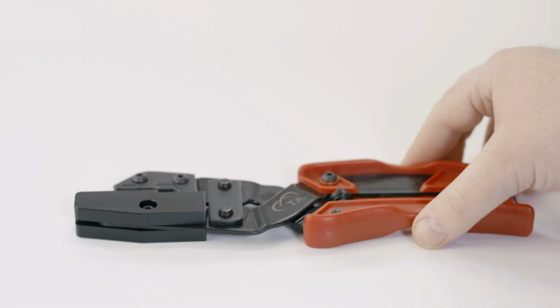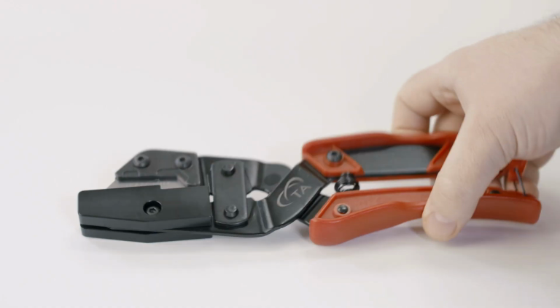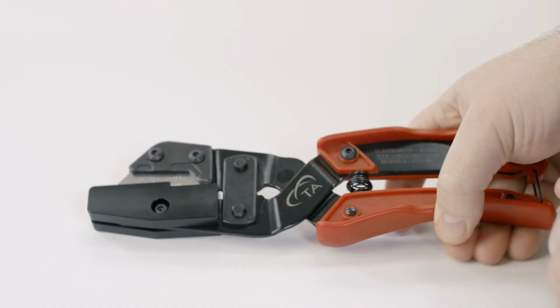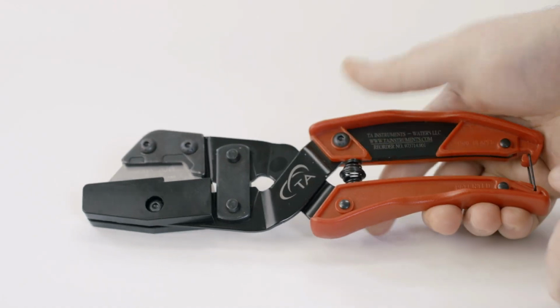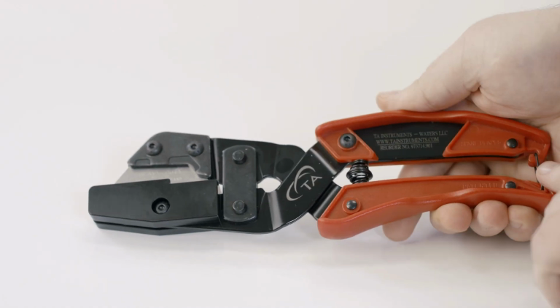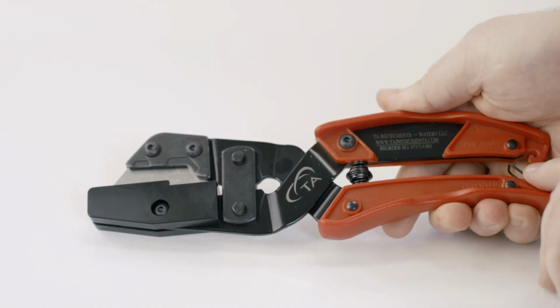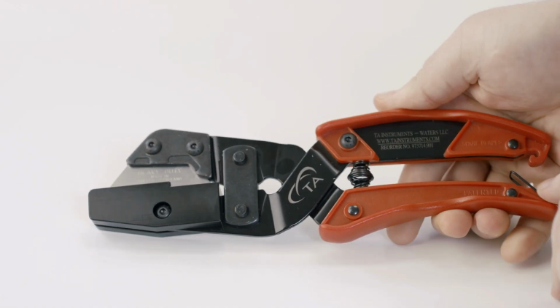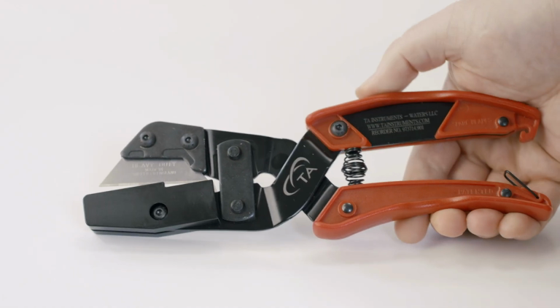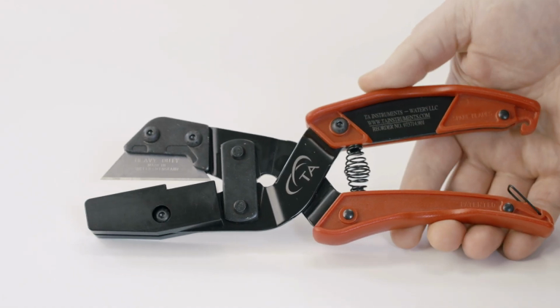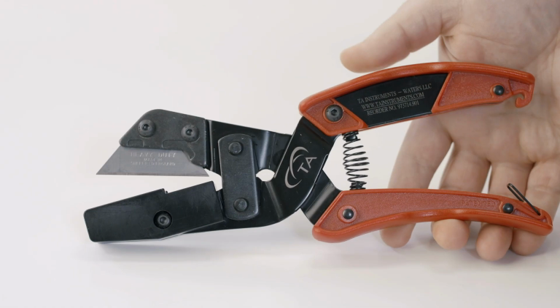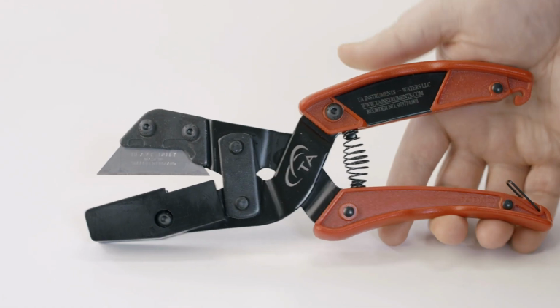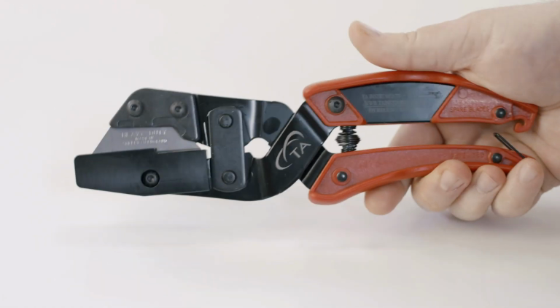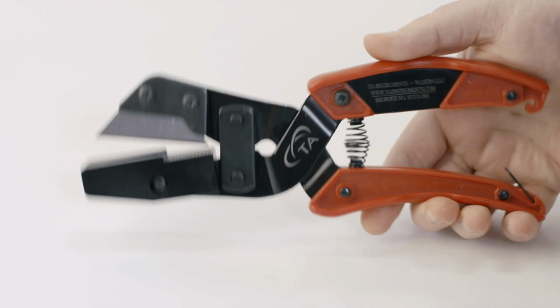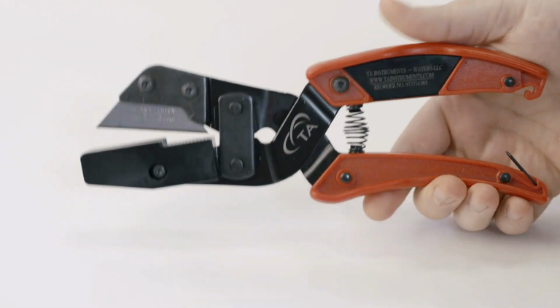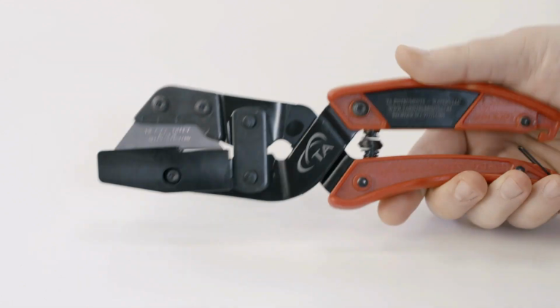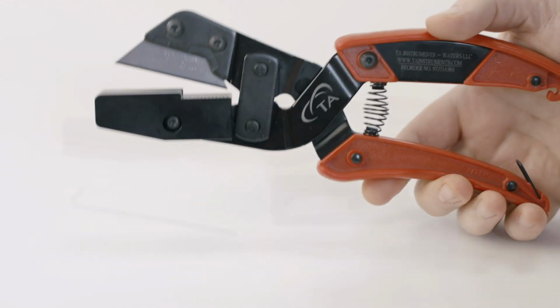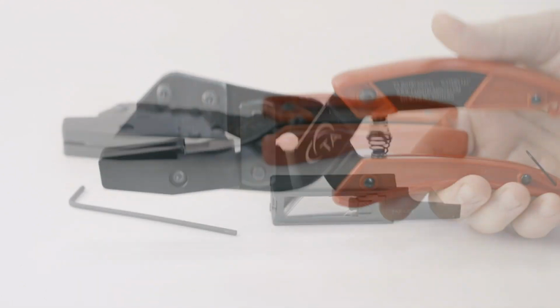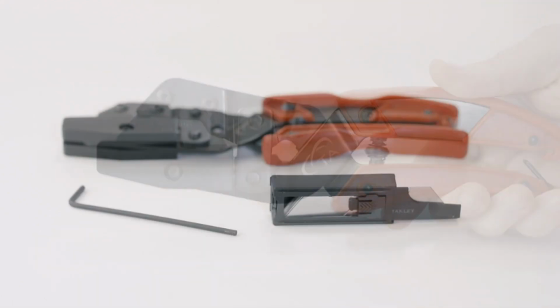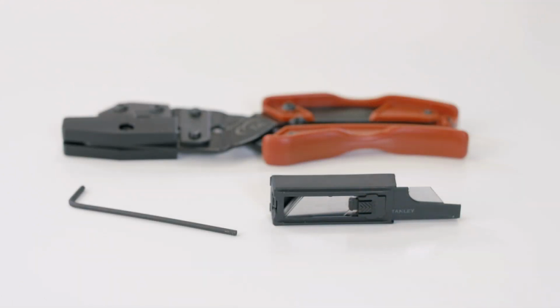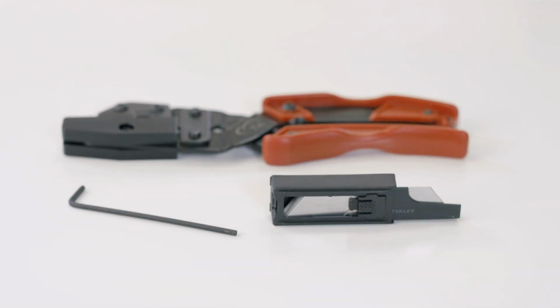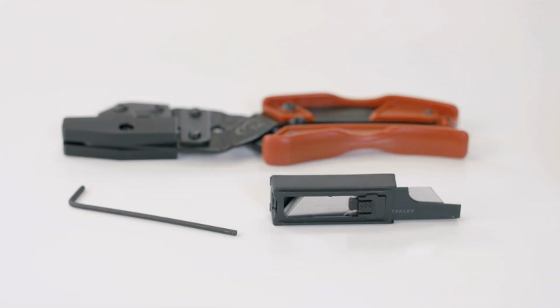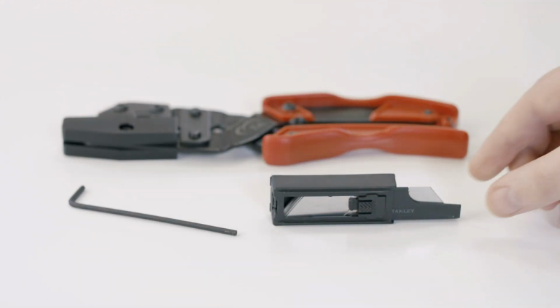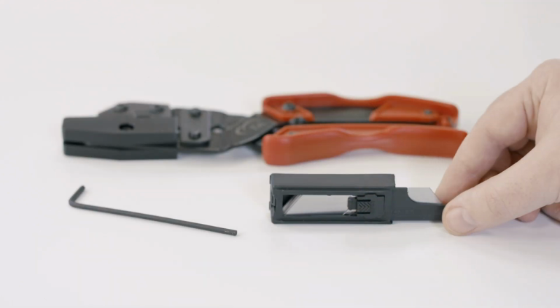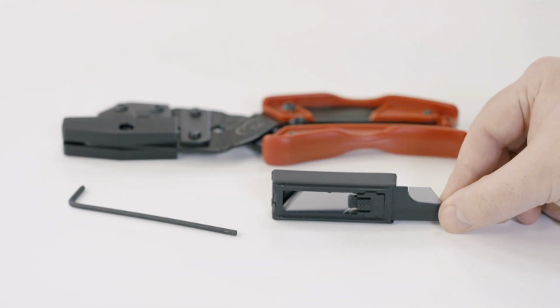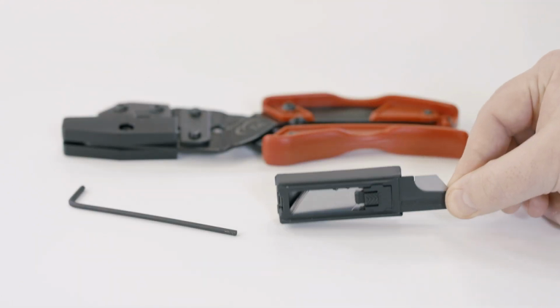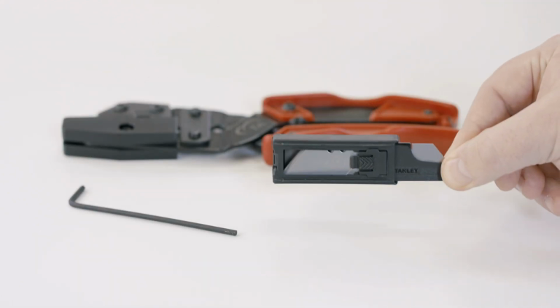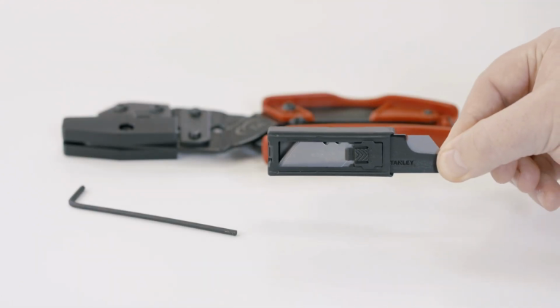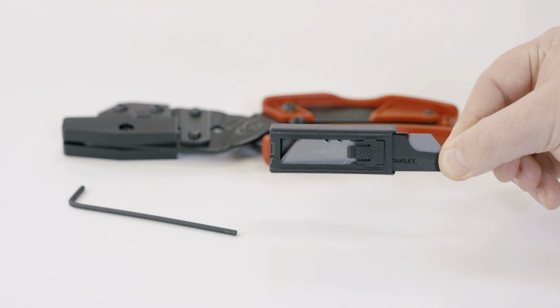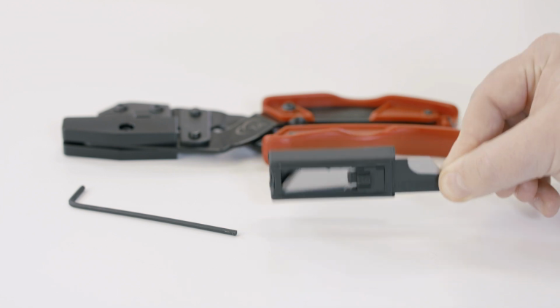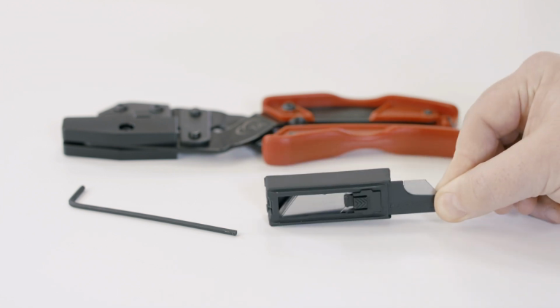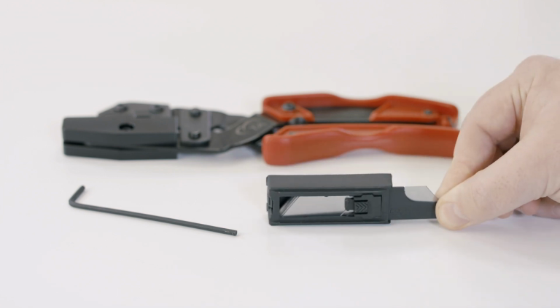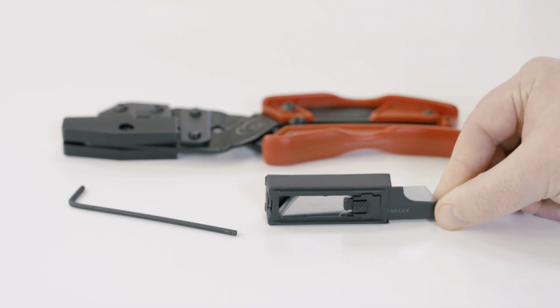The plier handles allow for a greater force on the cut than would typically be provided by a handheld razor. You will also find replacement blades in the kit, which can be changed with the help of the provided hex wrench.